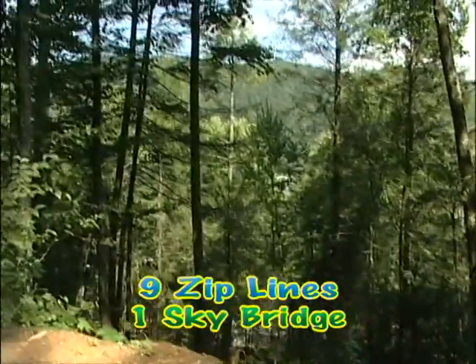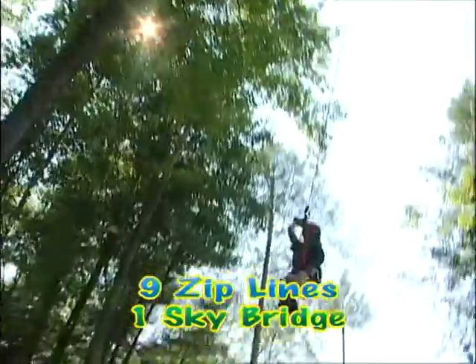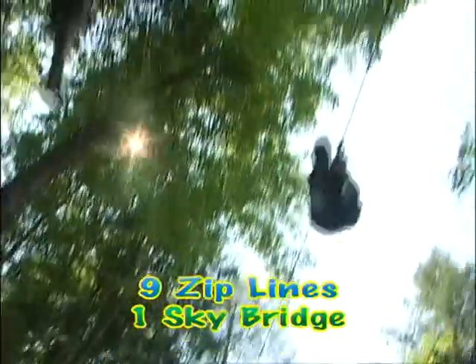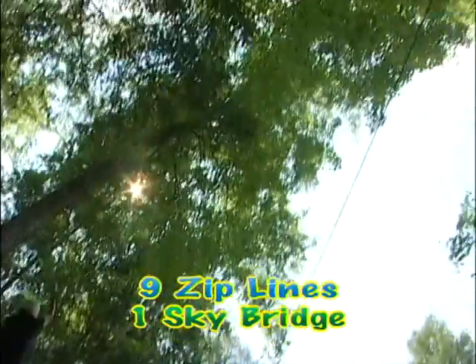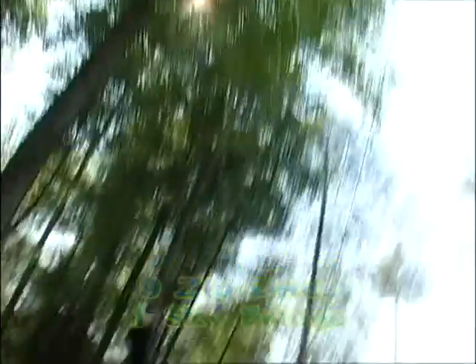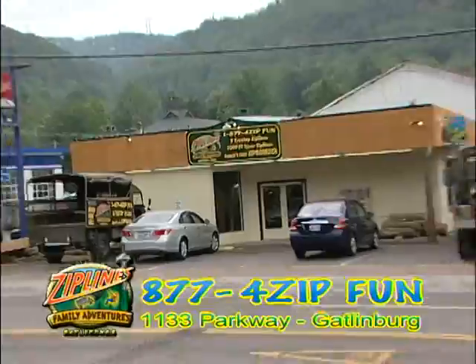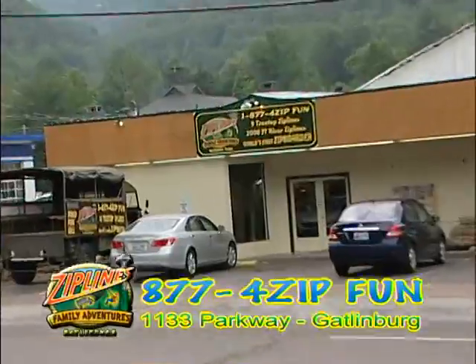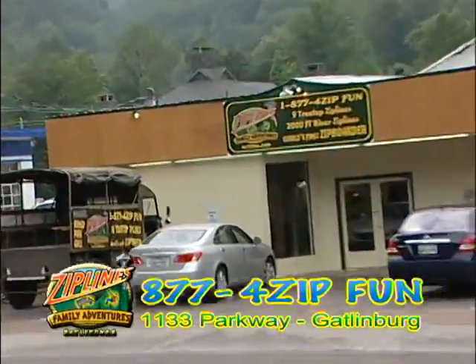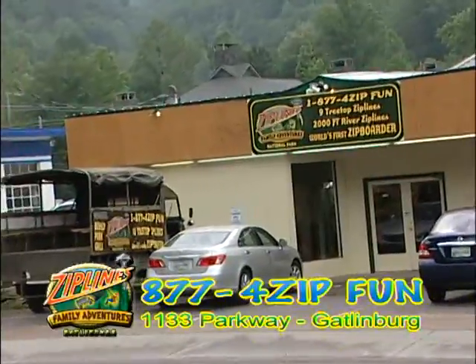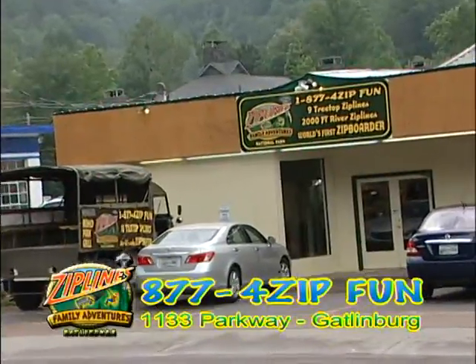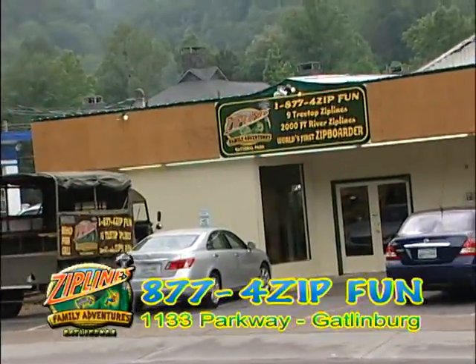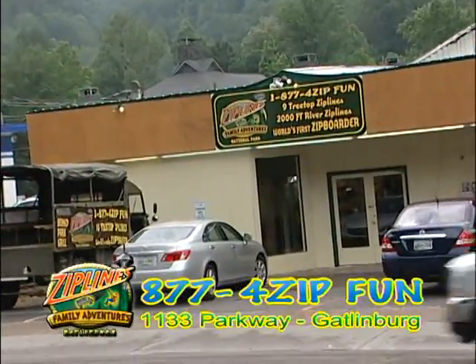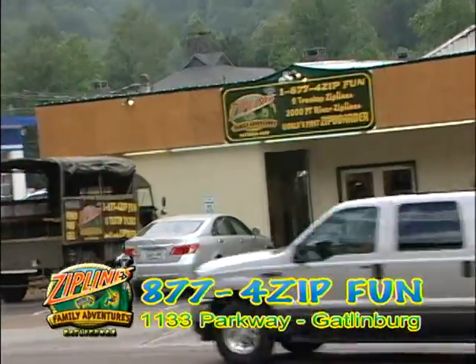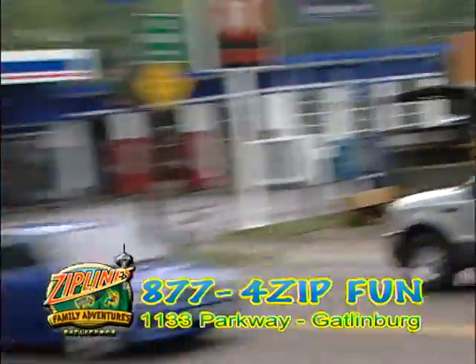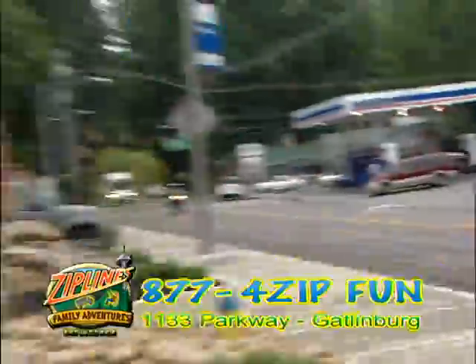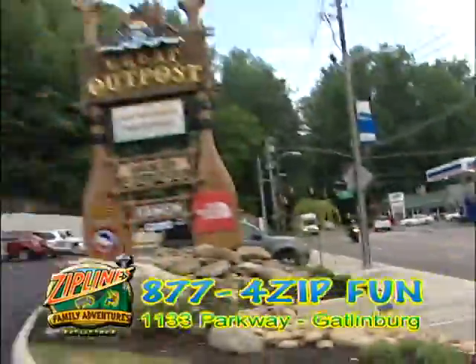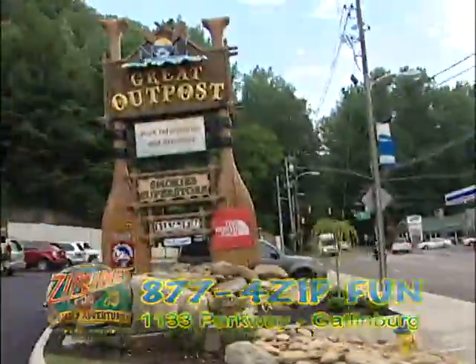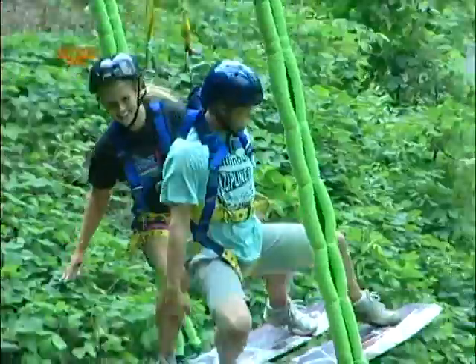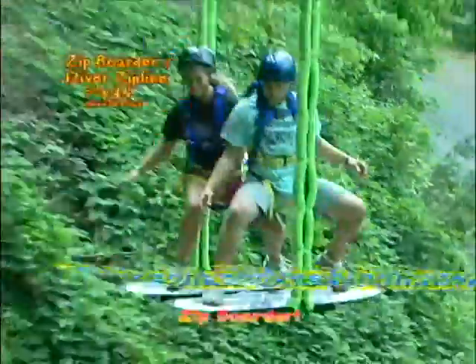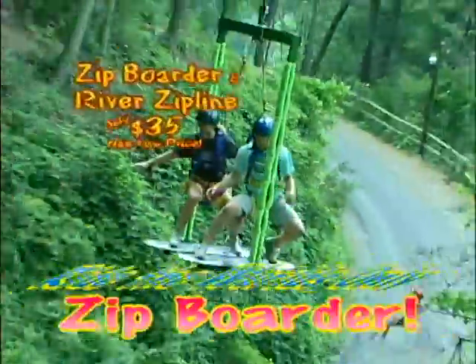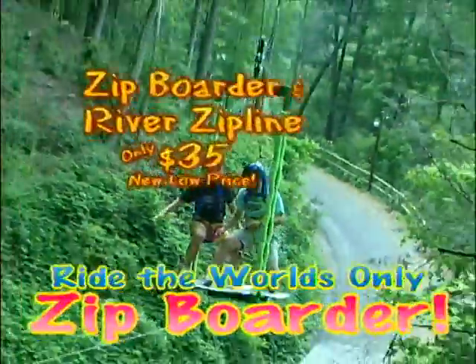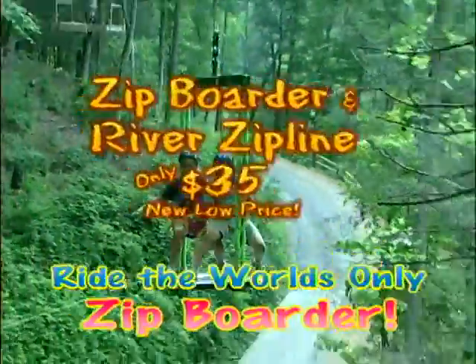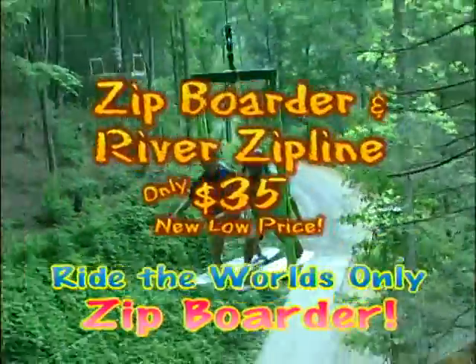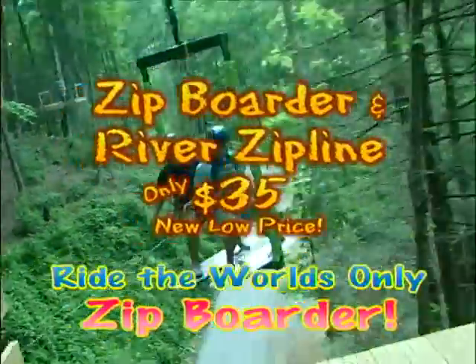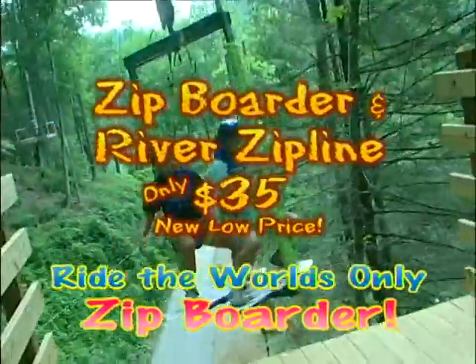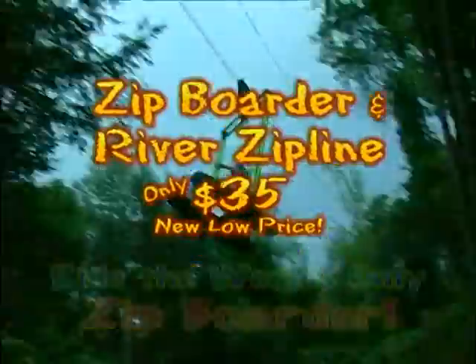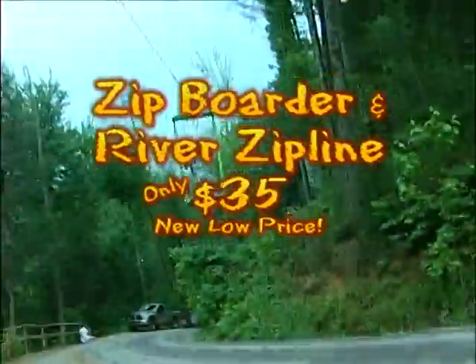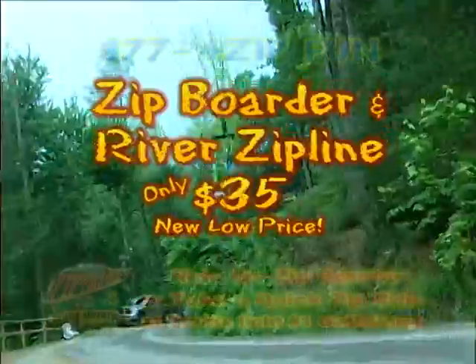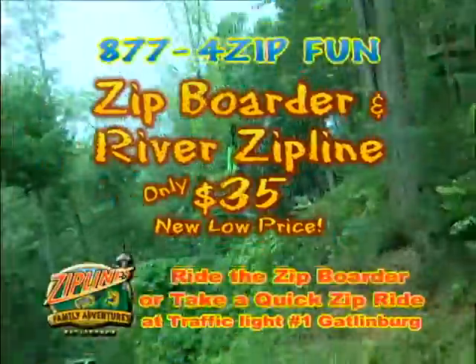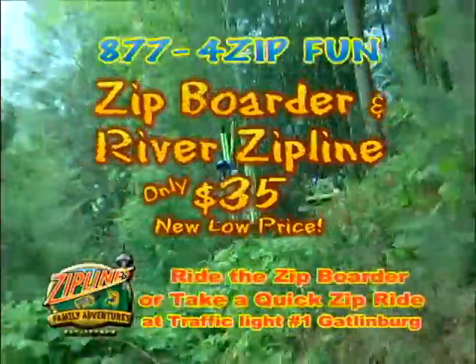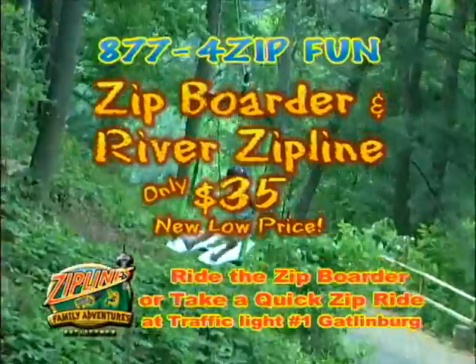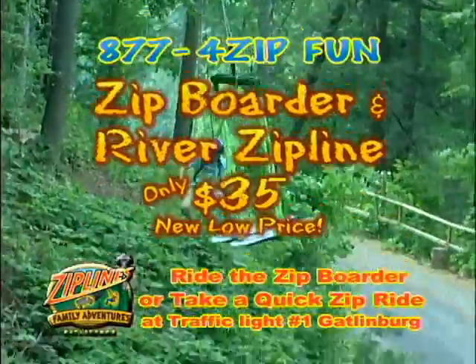Stop by the new Outdoor Adventure Reservation Check-In Center at 1133 Parkway across from the NOC Great Outpost. Or try our new Zip Border or River Zip Line as you come into town for $35.